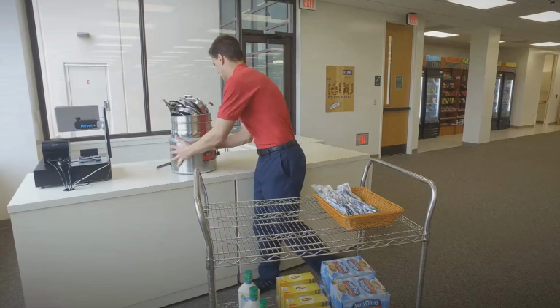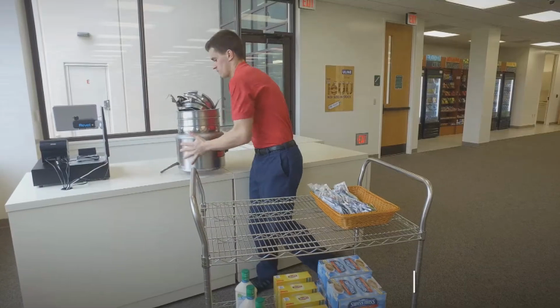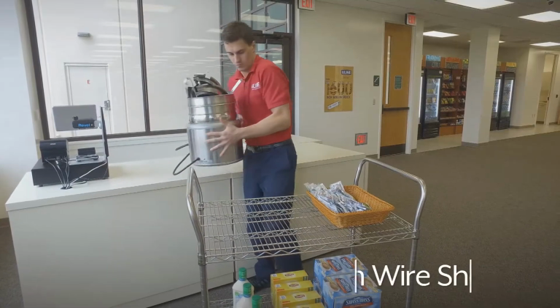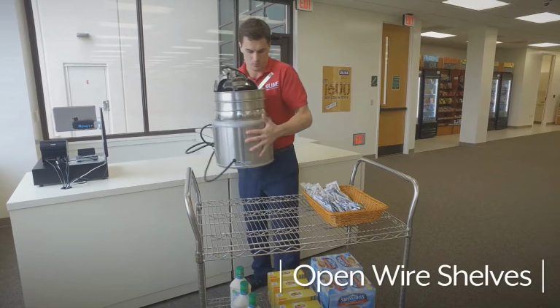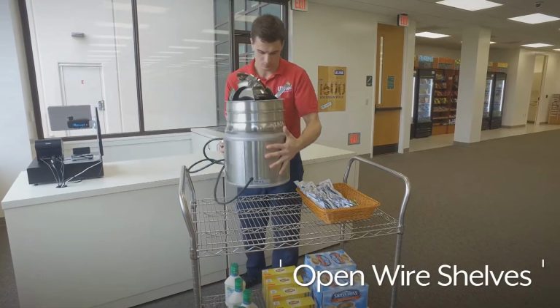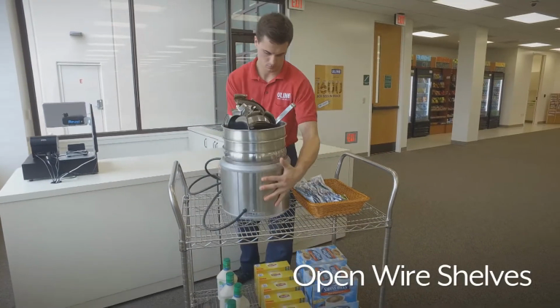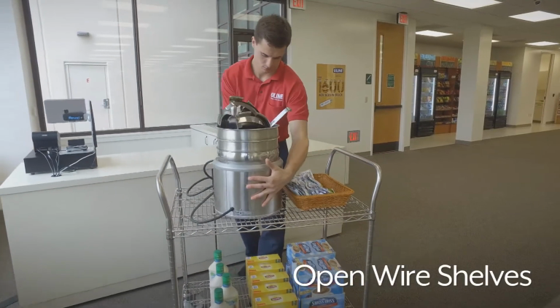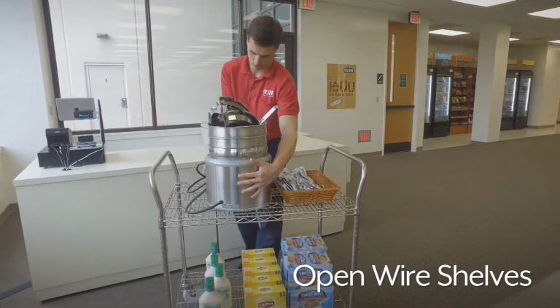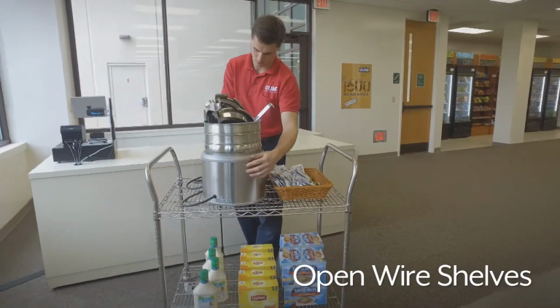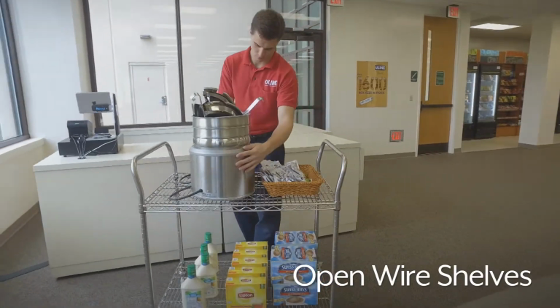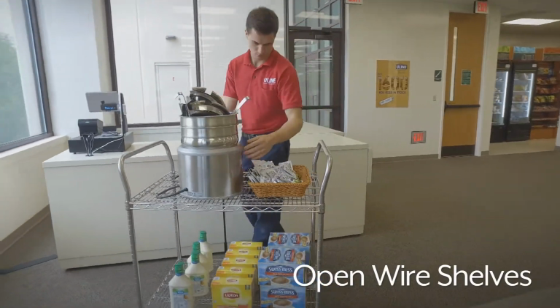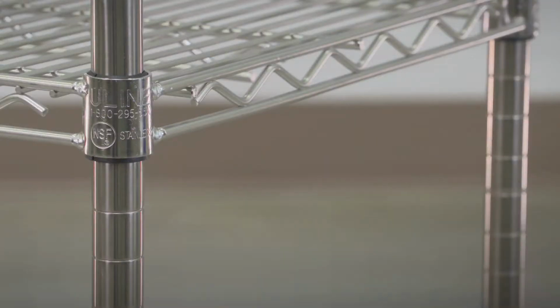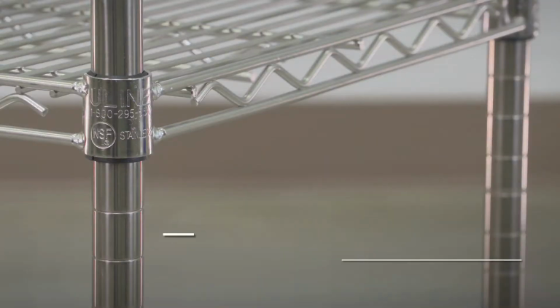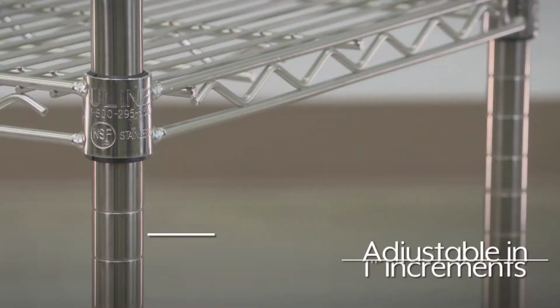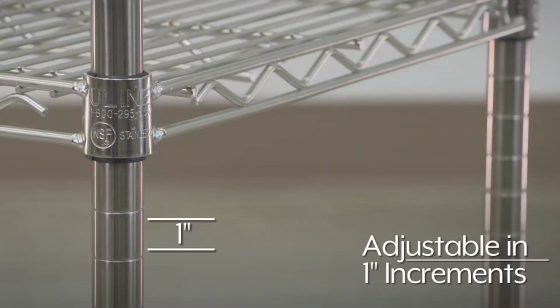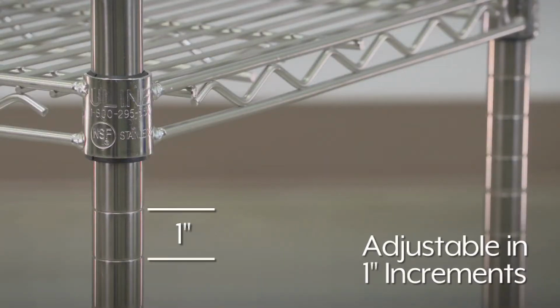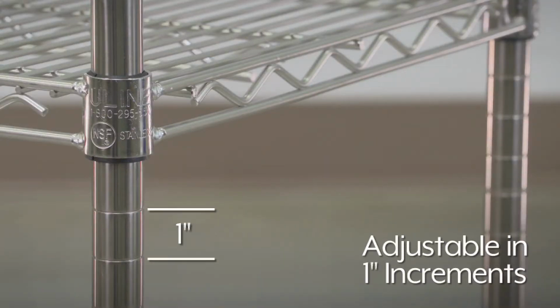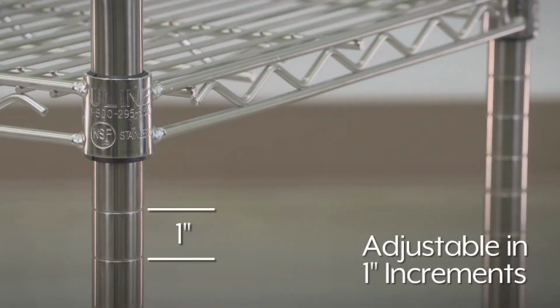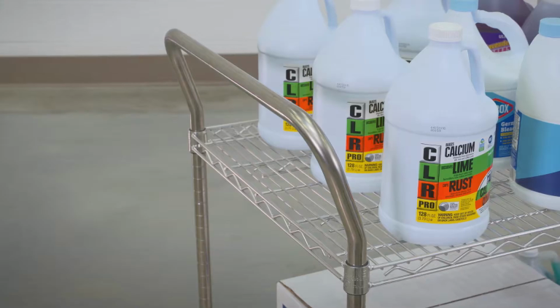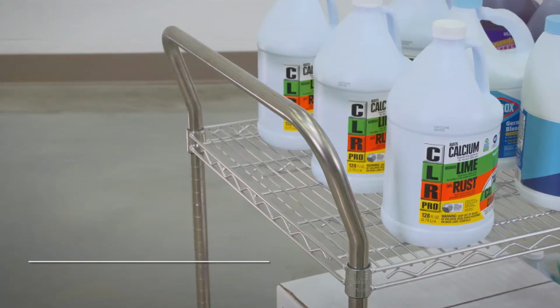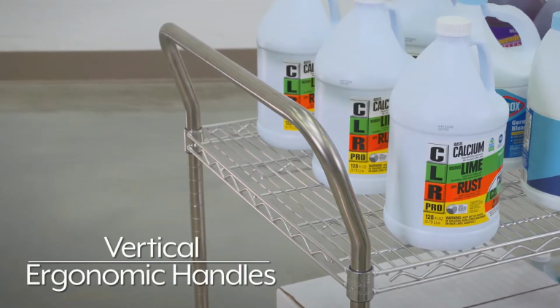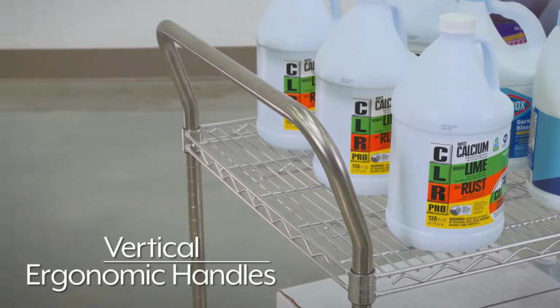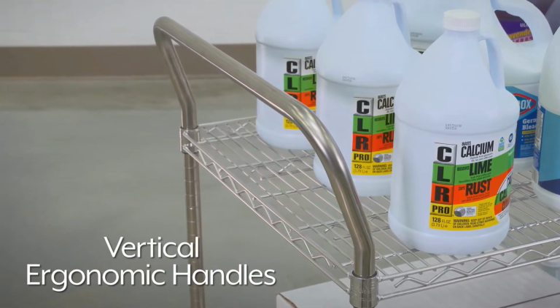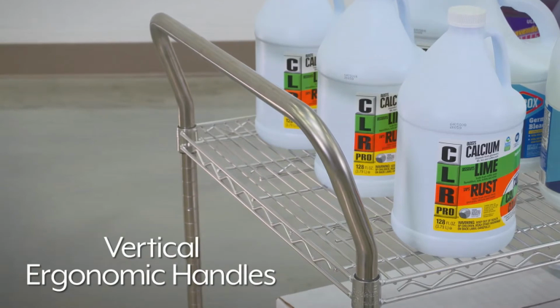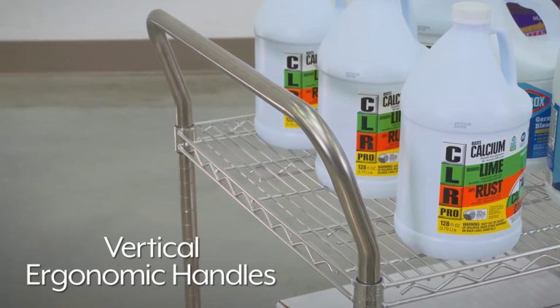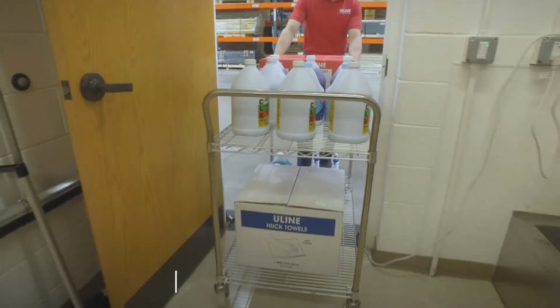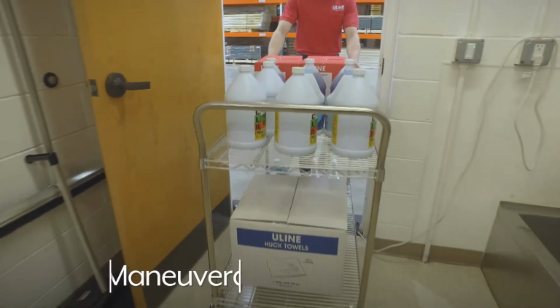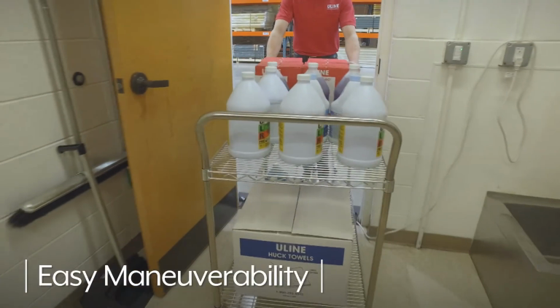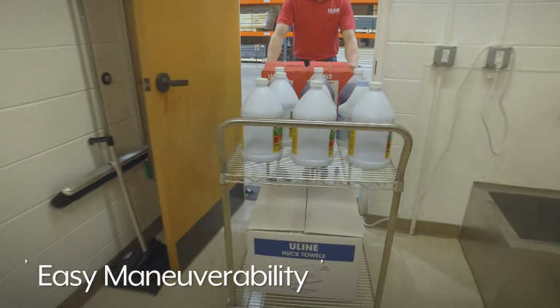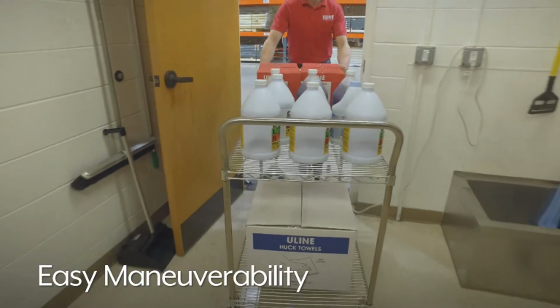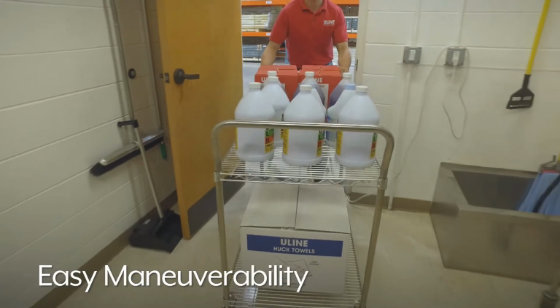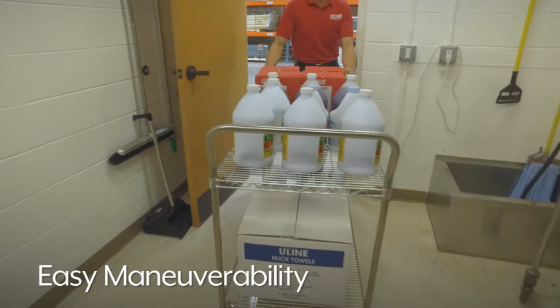Open wire shelves reduce dust and debris buildup and are adjustable in 1-inch increments. Vertical ergonomic handles provide easy maneuverability in tight spaces.